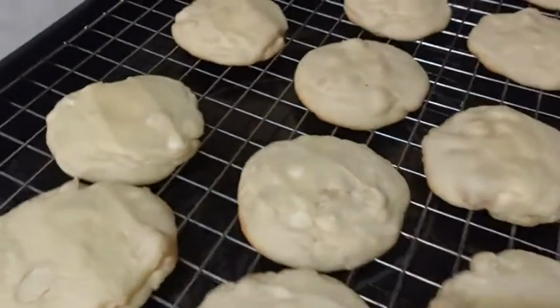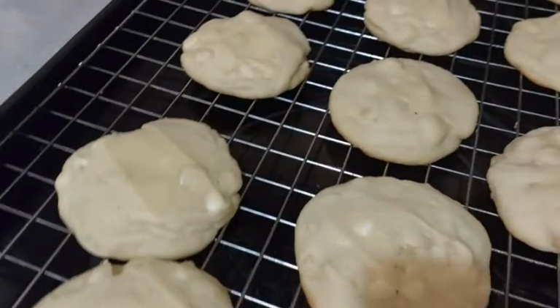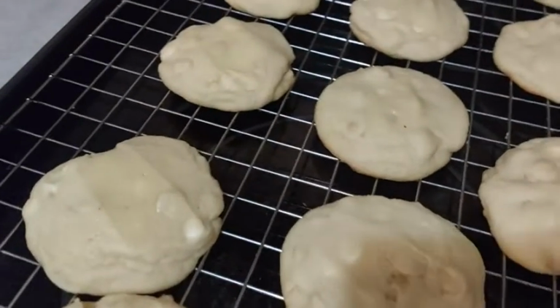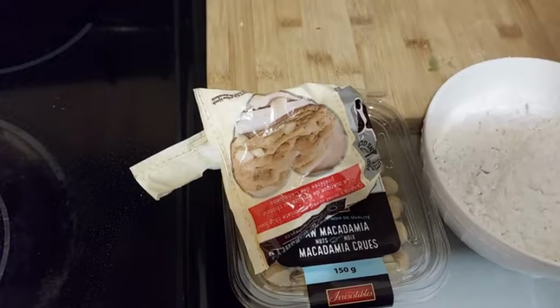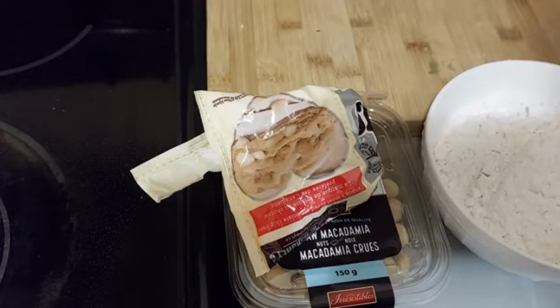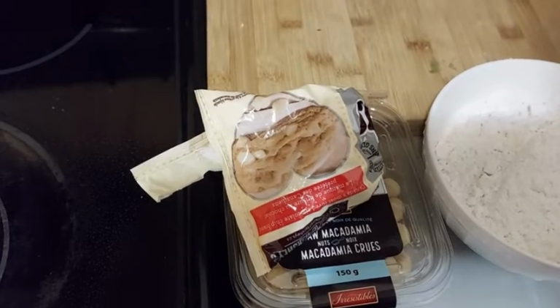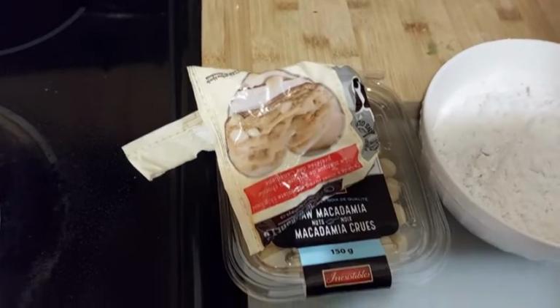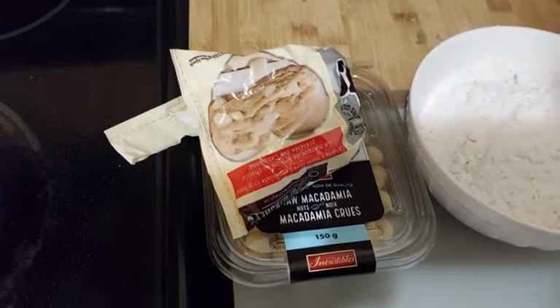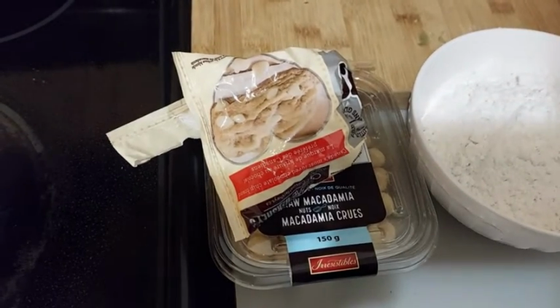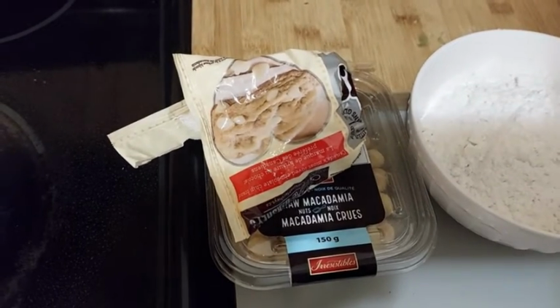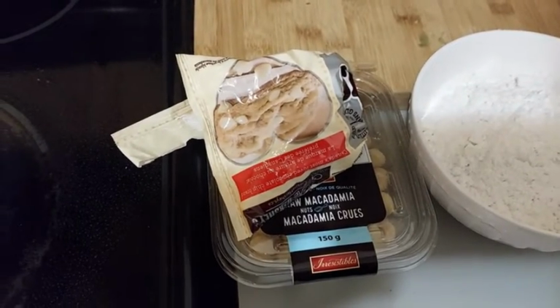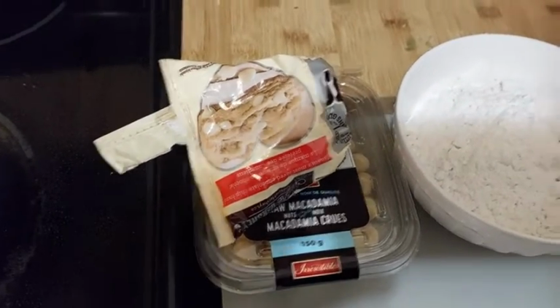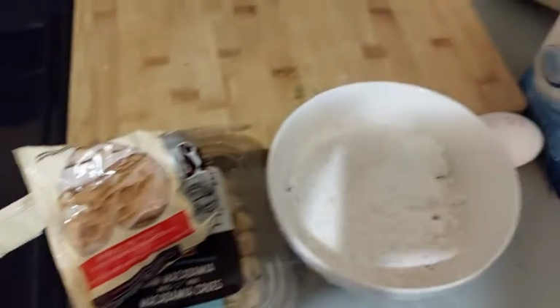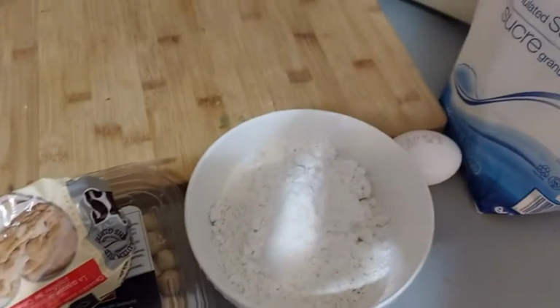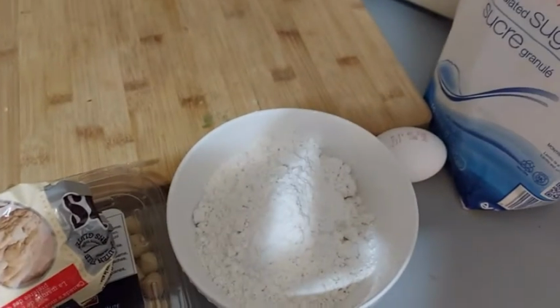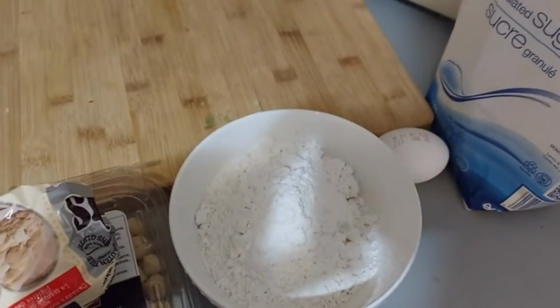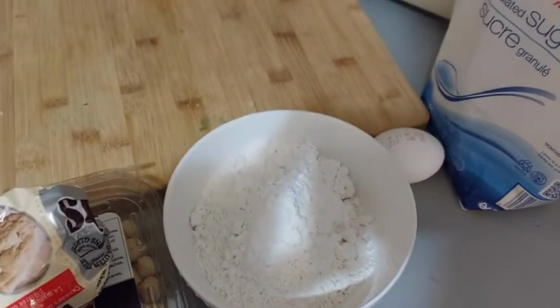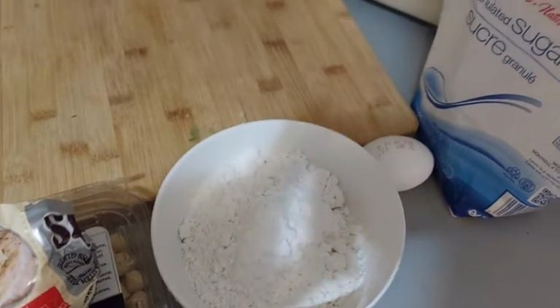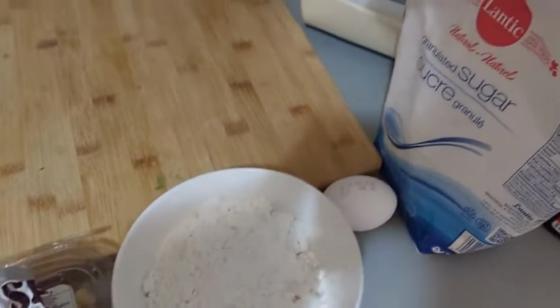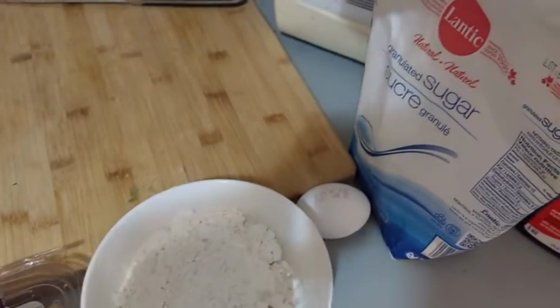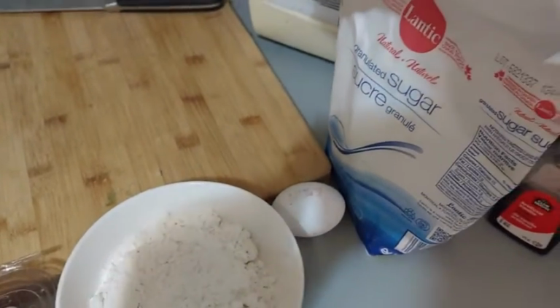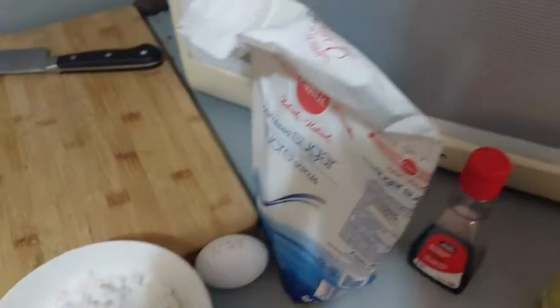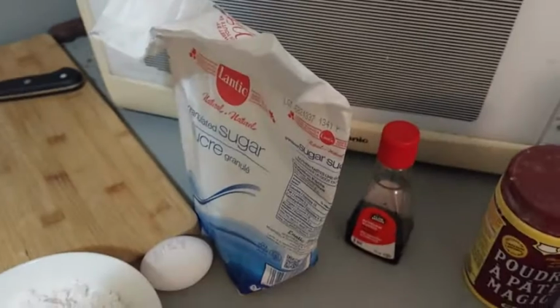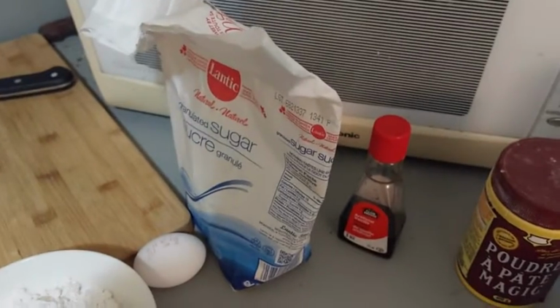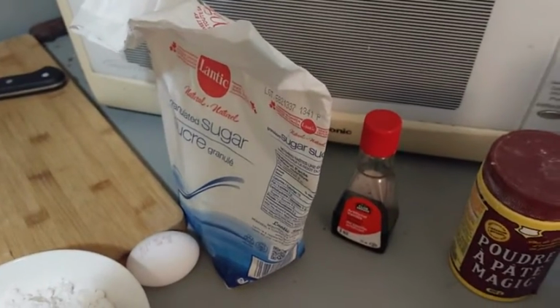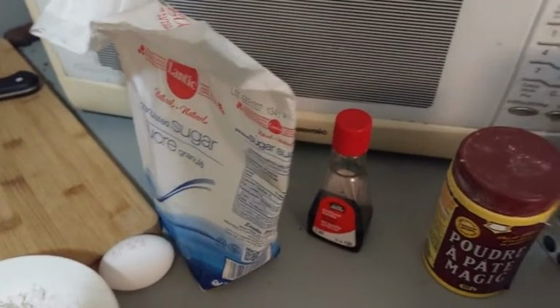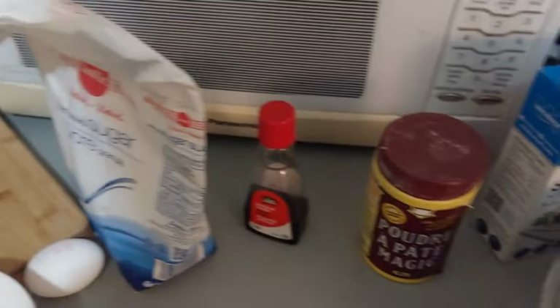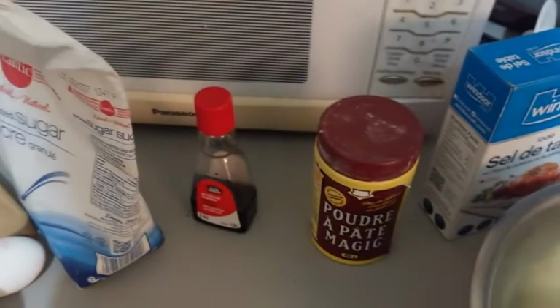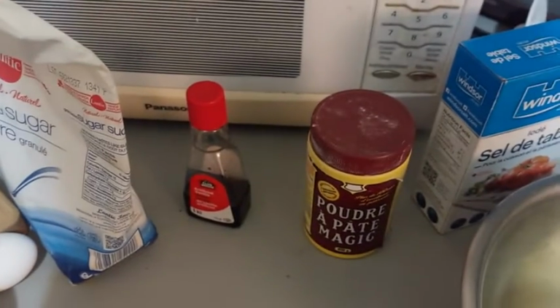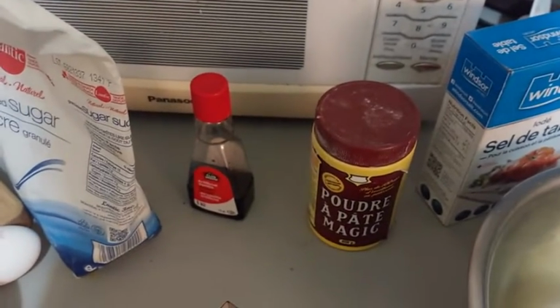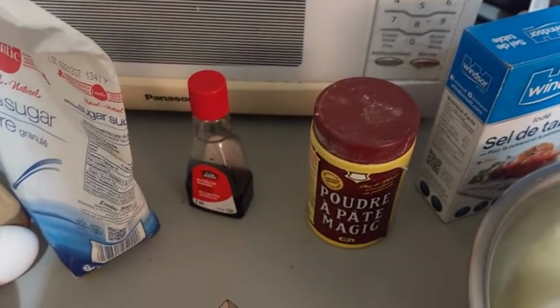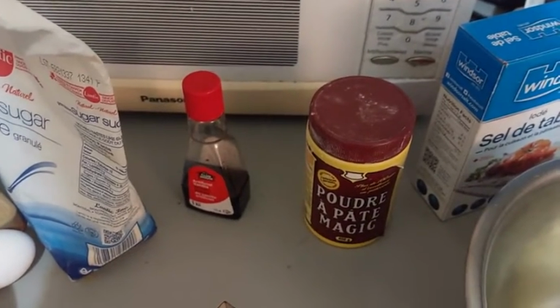We need for this 90 grams of white chocolate and practically 80 grams of macadamia nuts, 200 grams of flour, and 1 egg.